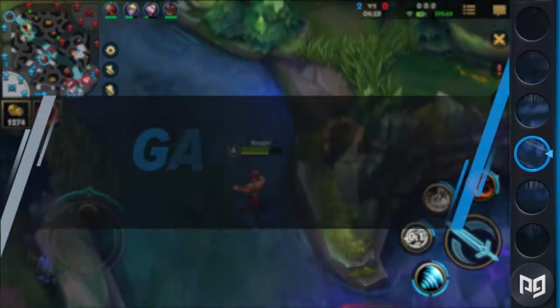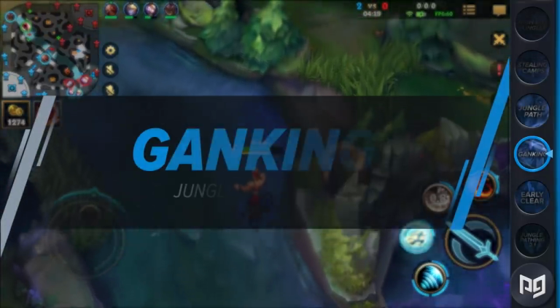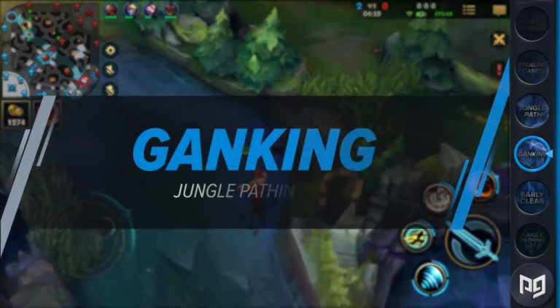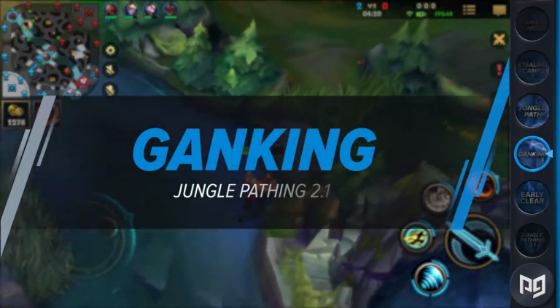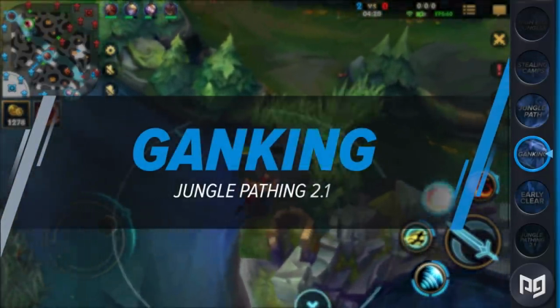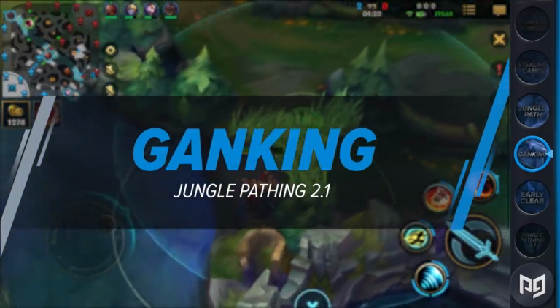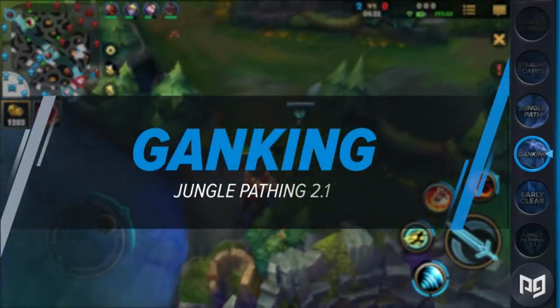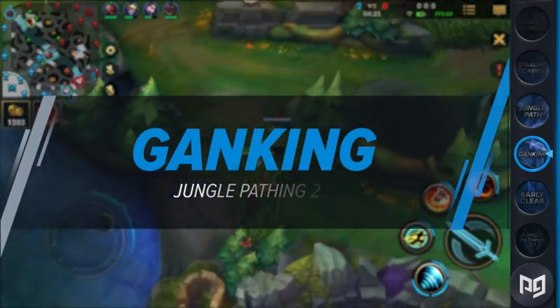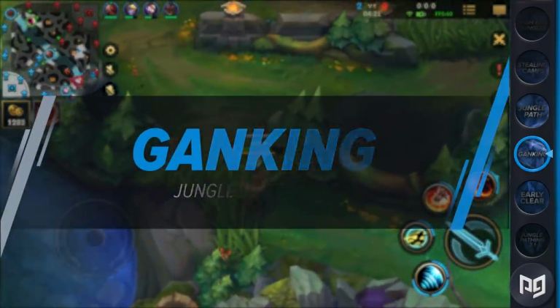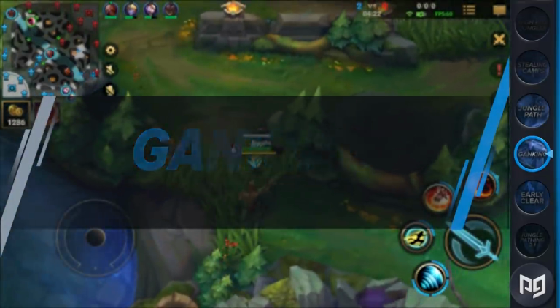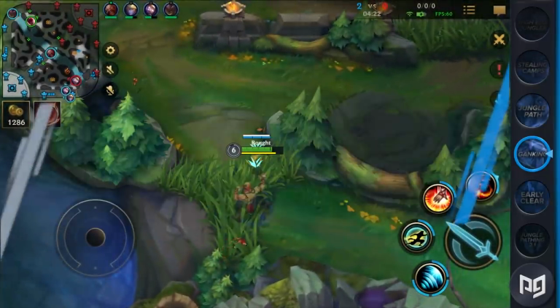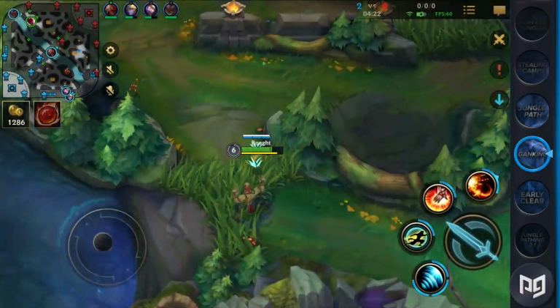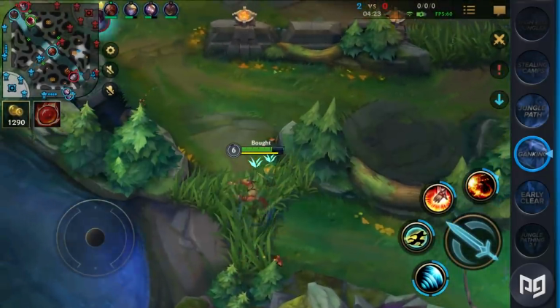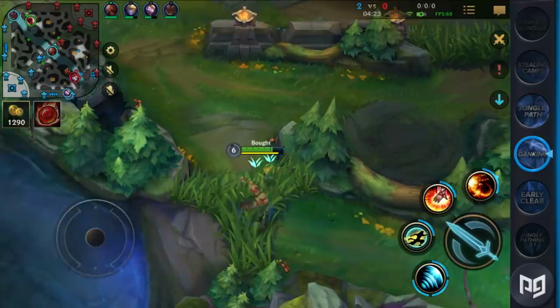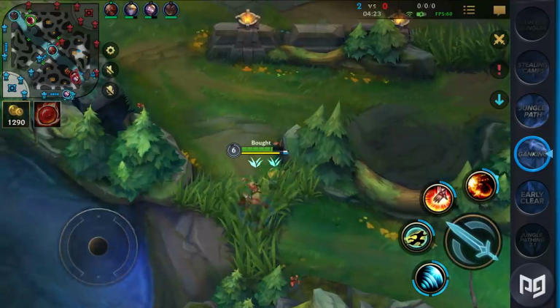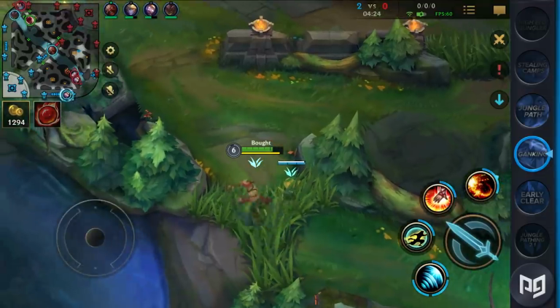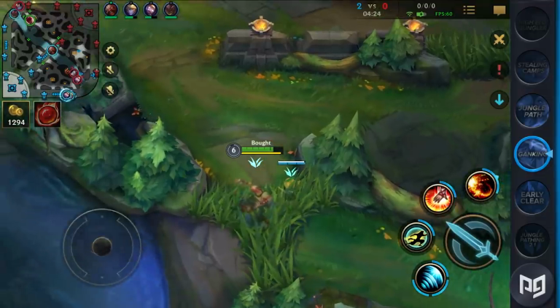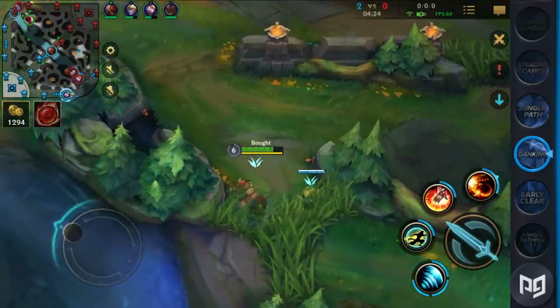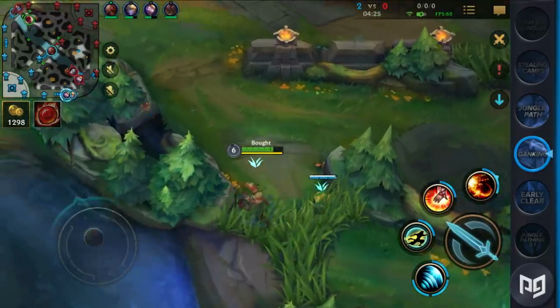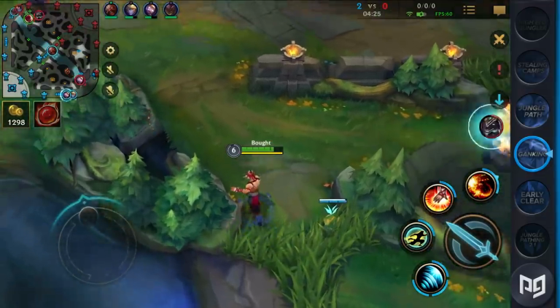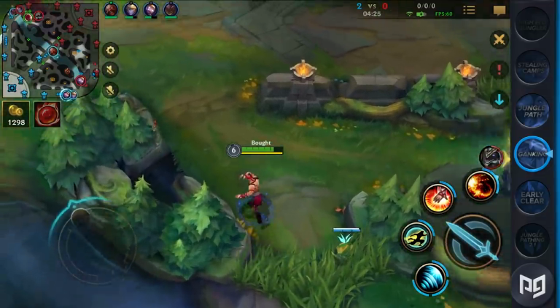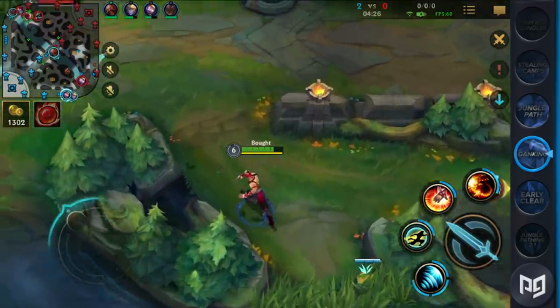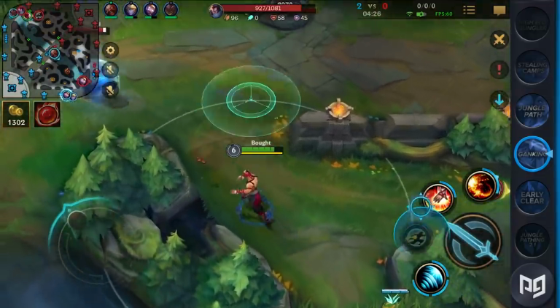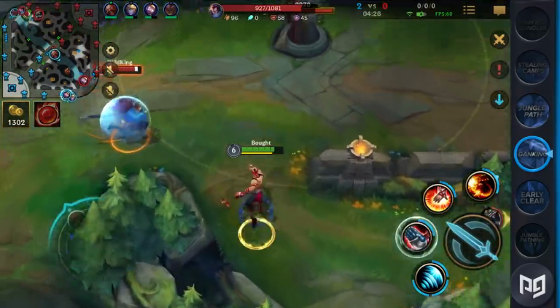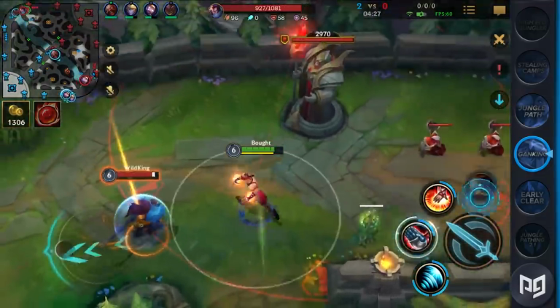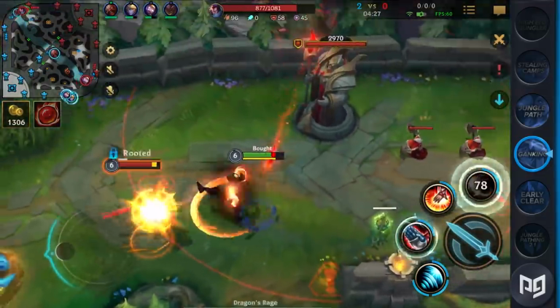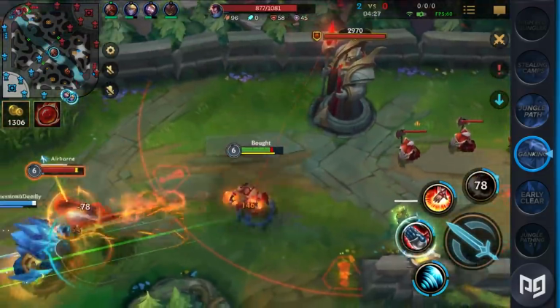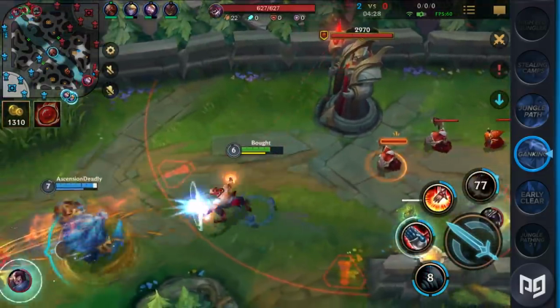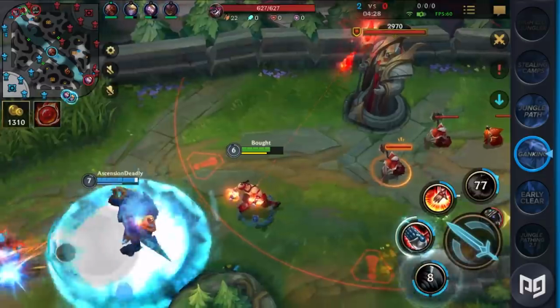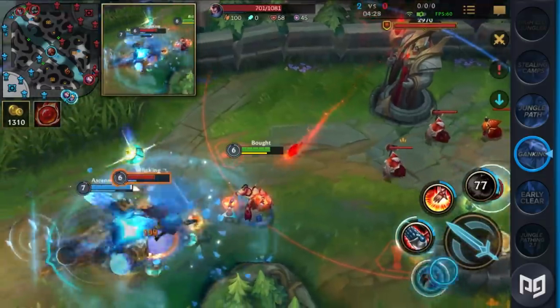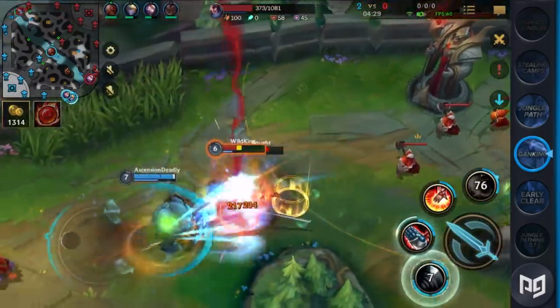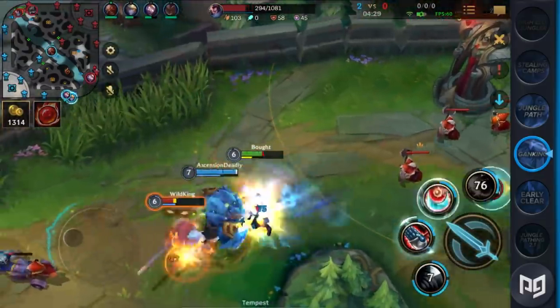We've all seen it happen. The enemy Lee Sin appears on a lane, safeguards close to your ally, and shortly after you hear 'an ally has been slain.' You might be asking how you can become like that Lee Sin — here's how.